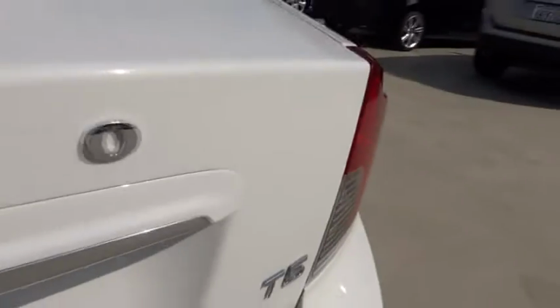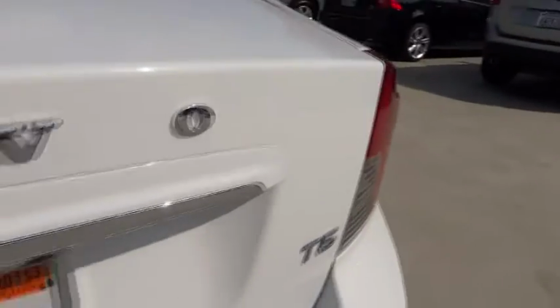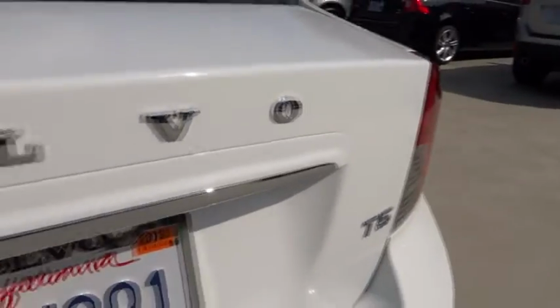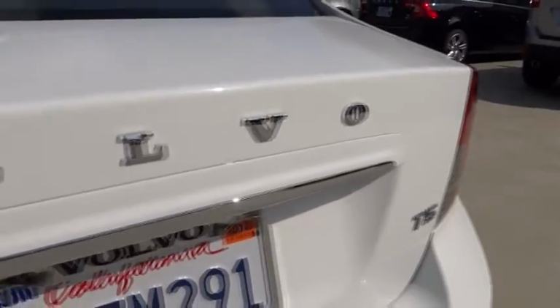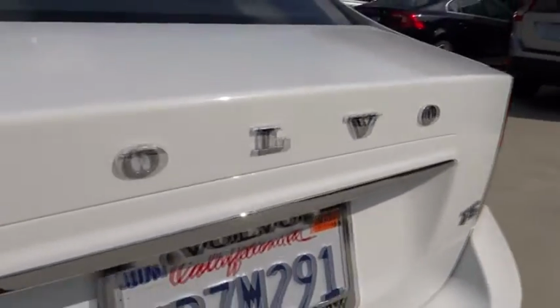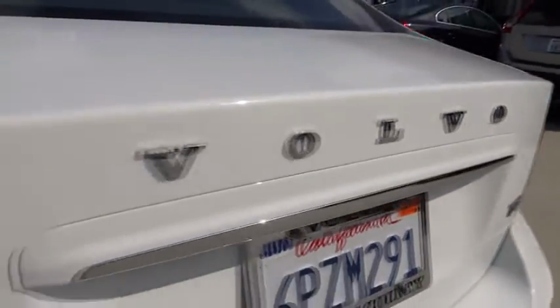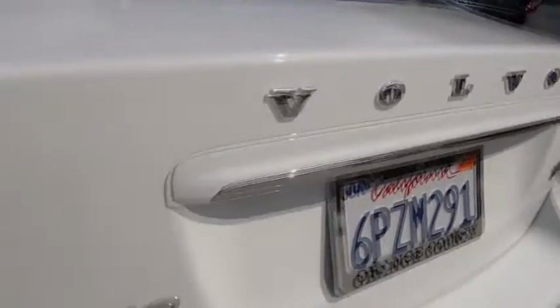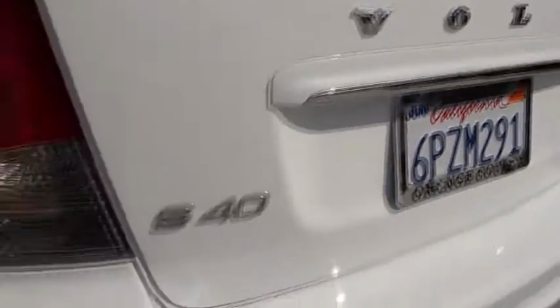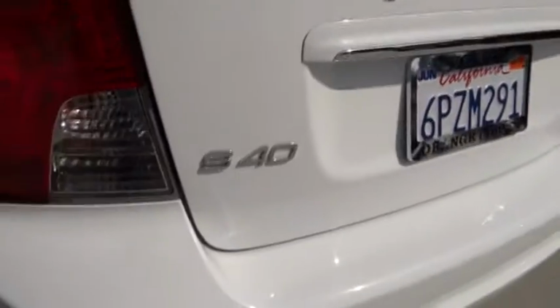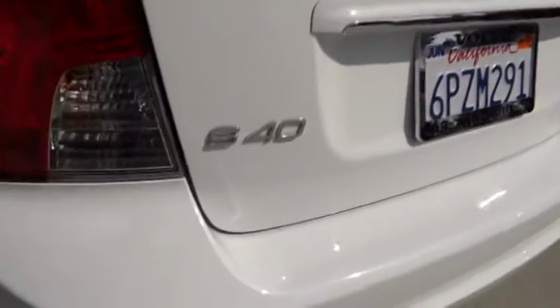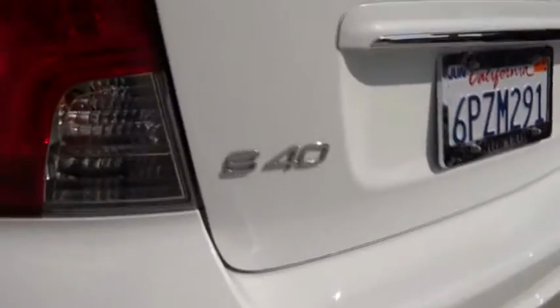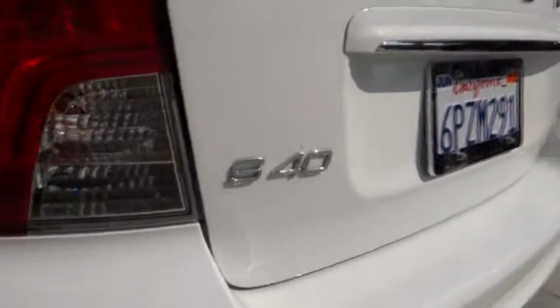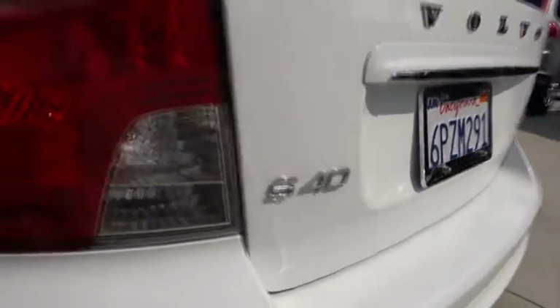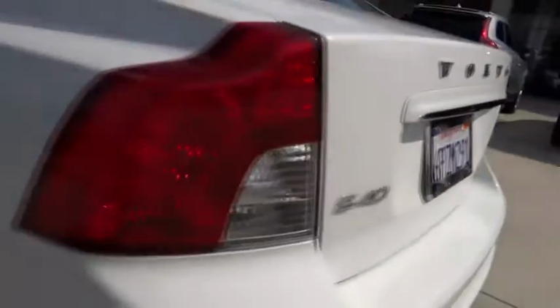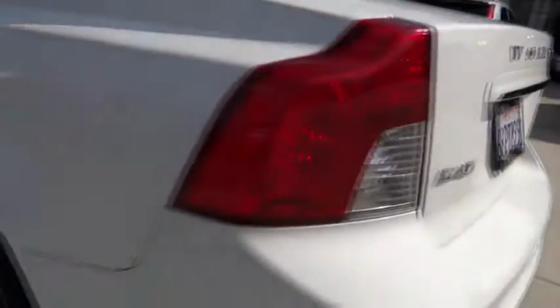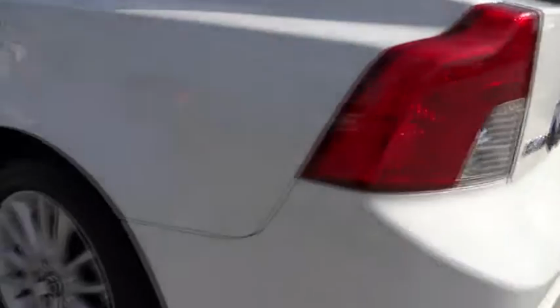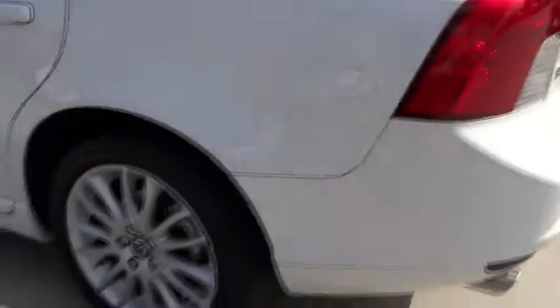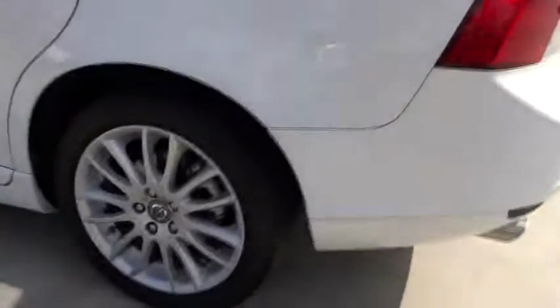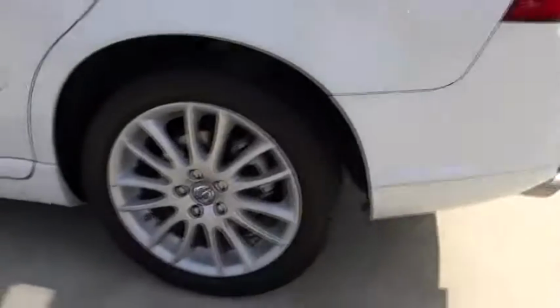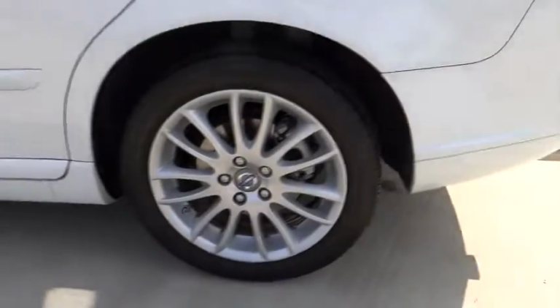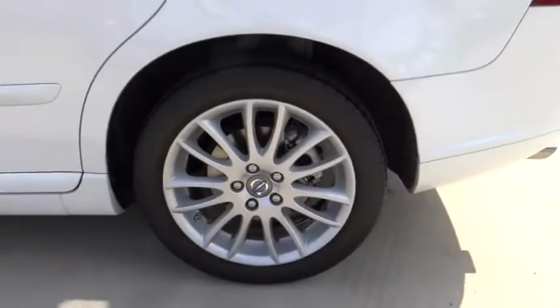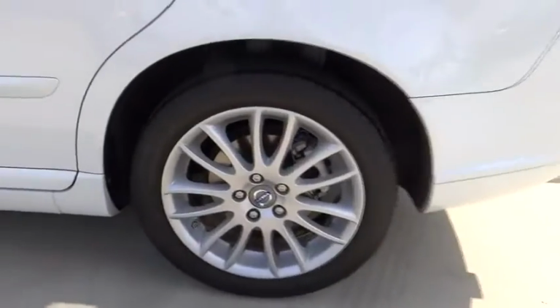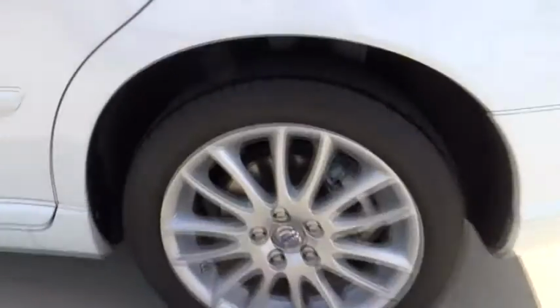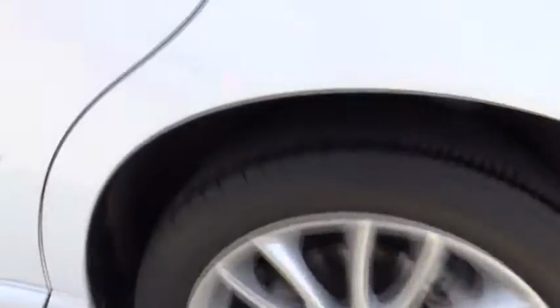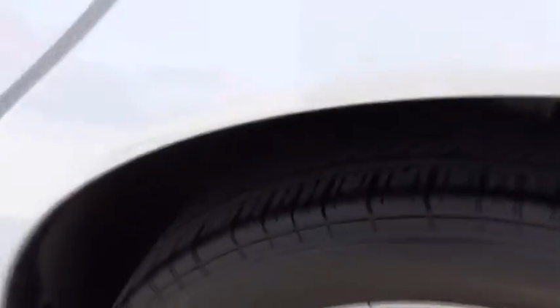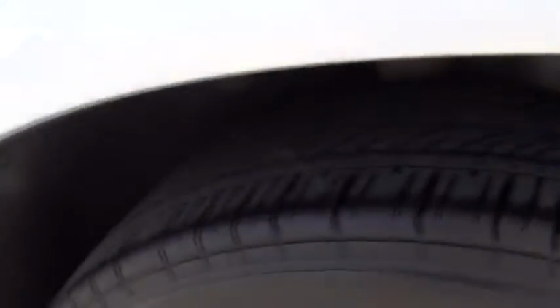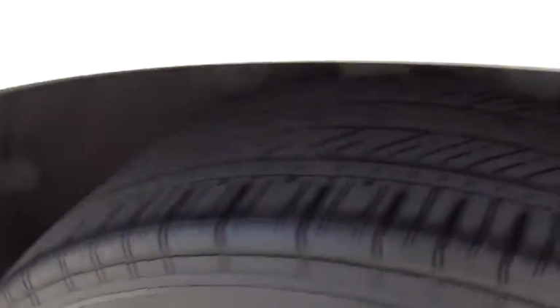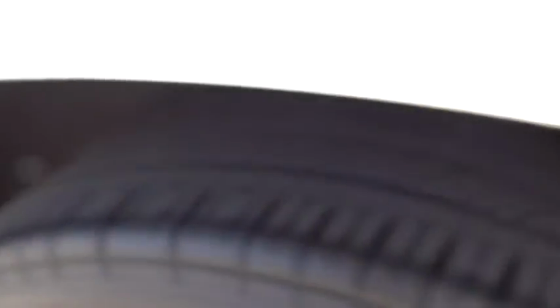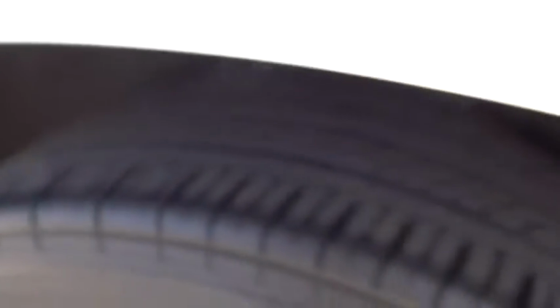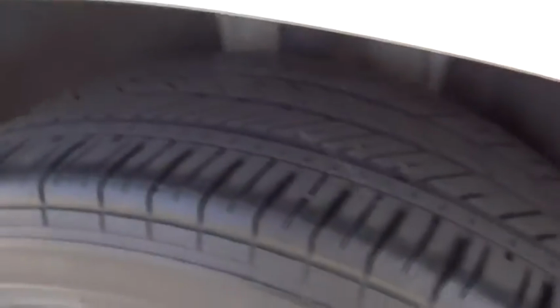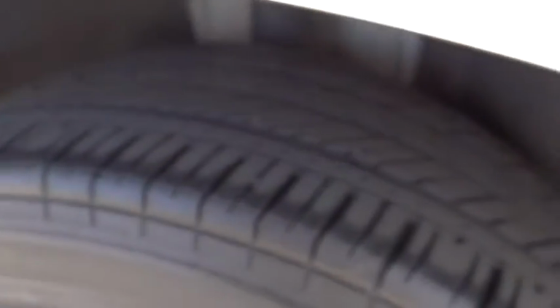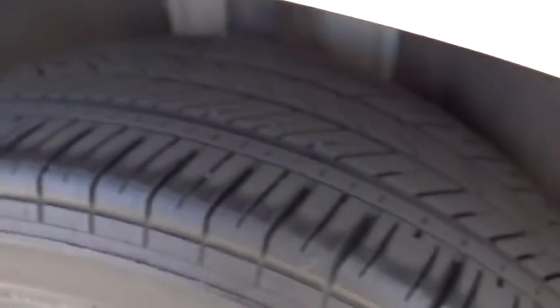Automatic stability control, climate control, child safety locks, fog lamps, power windows, security system, trip computer, dual zone climate control.